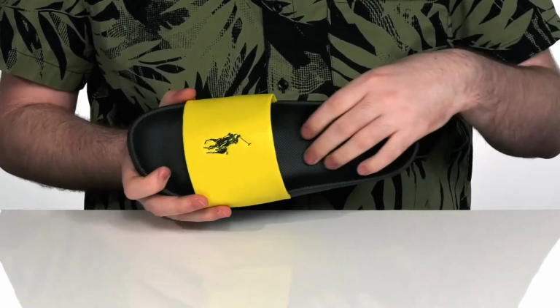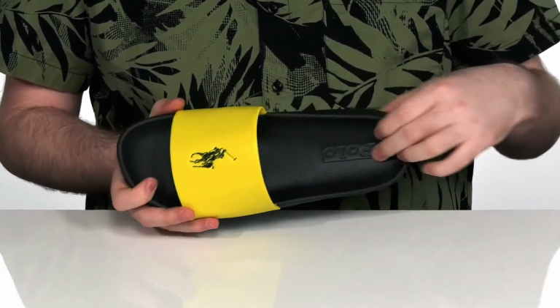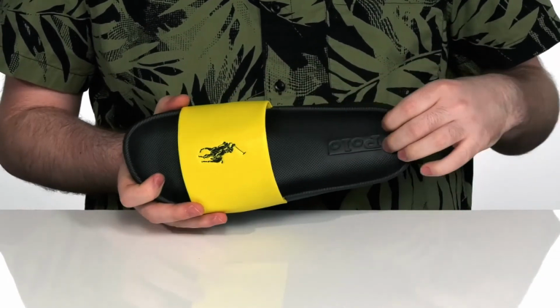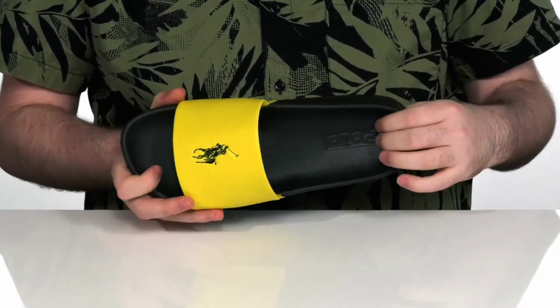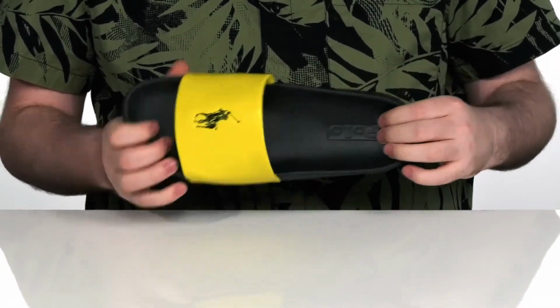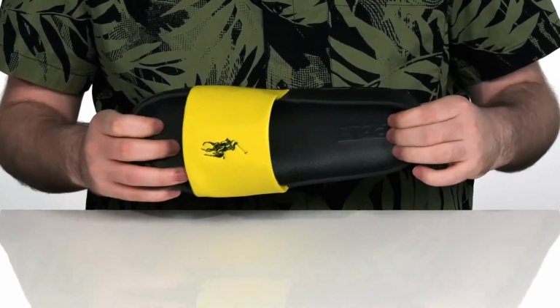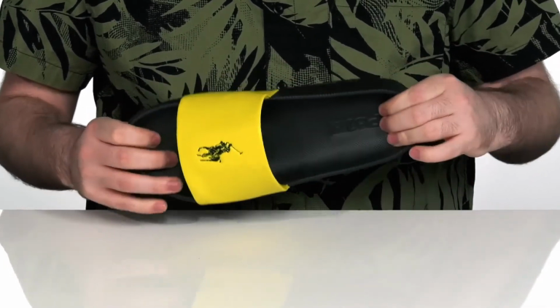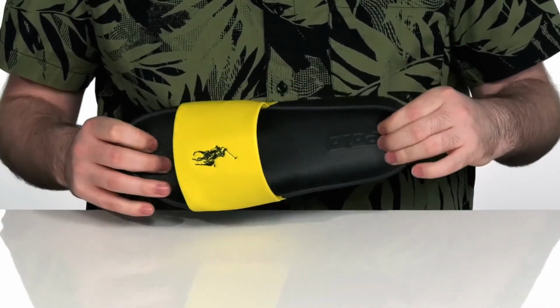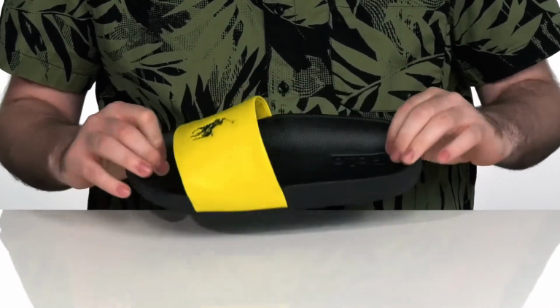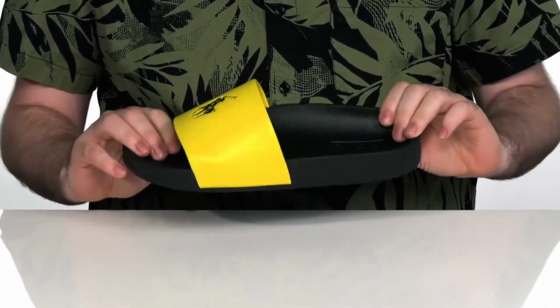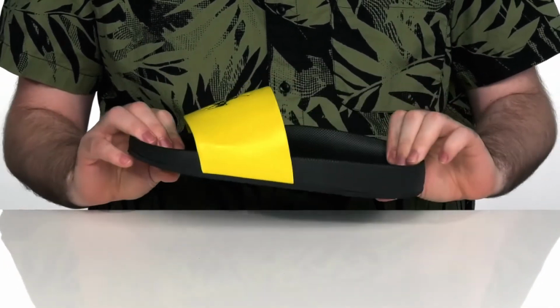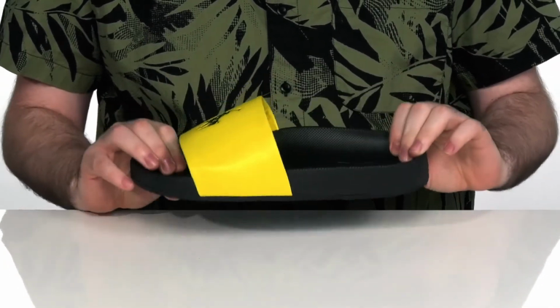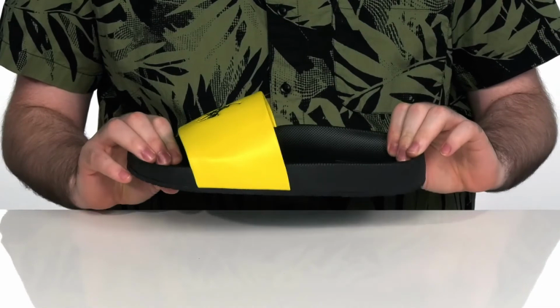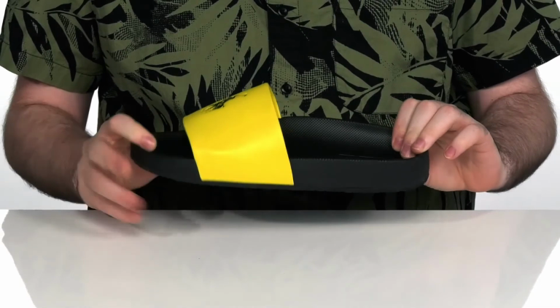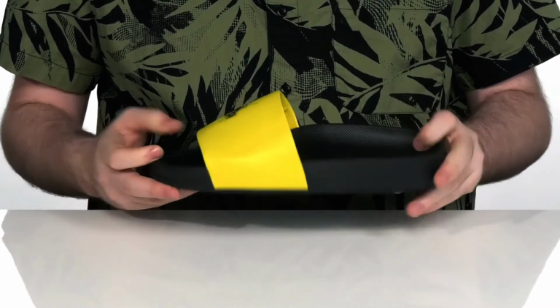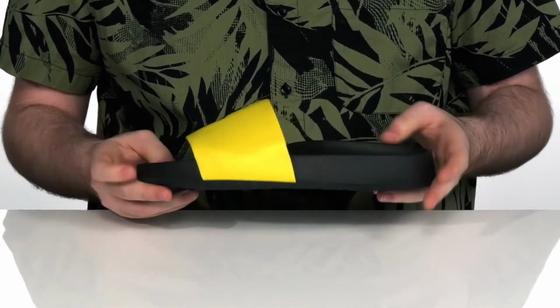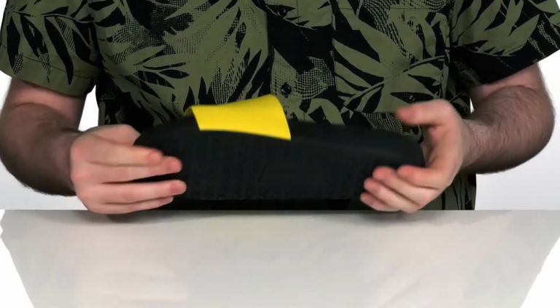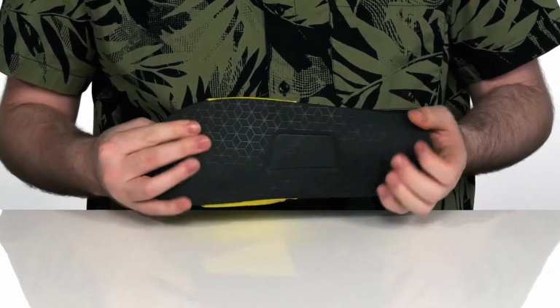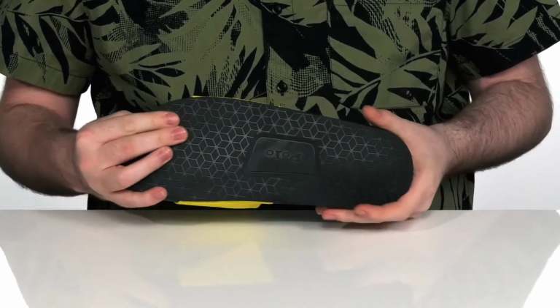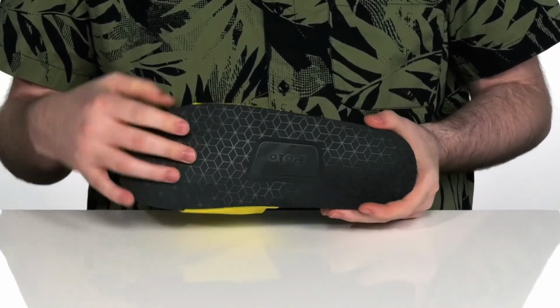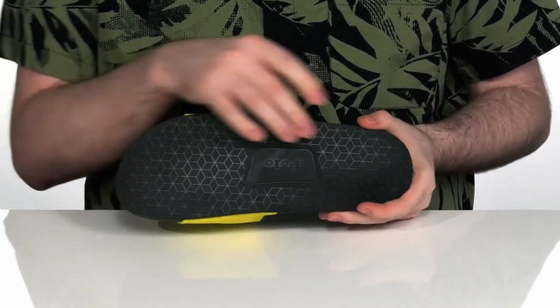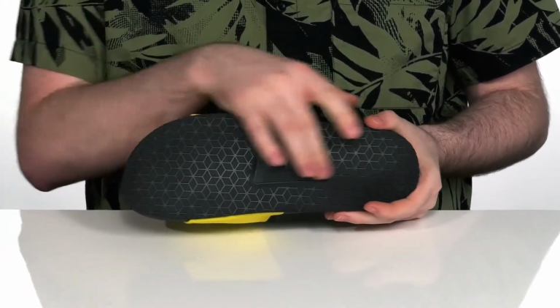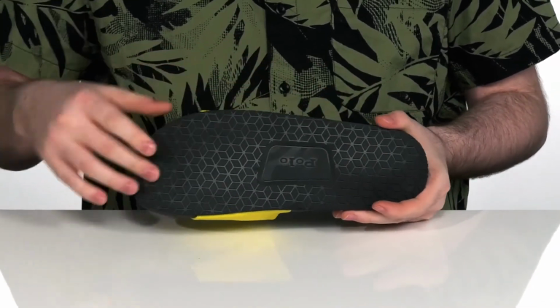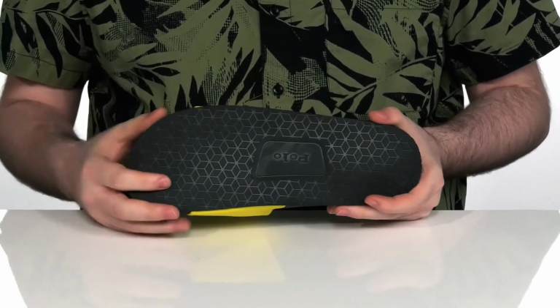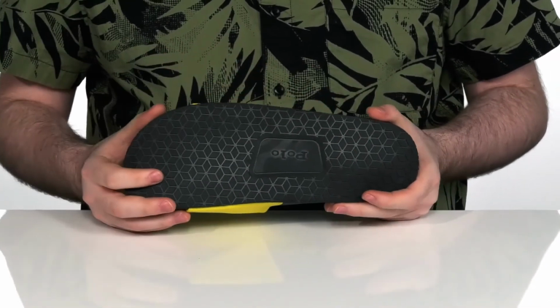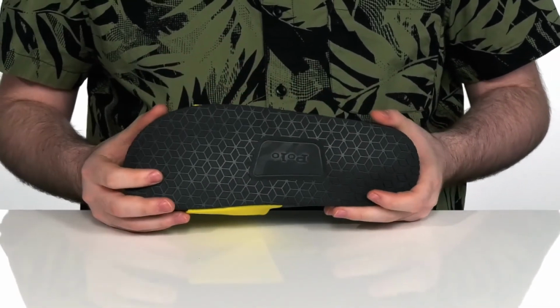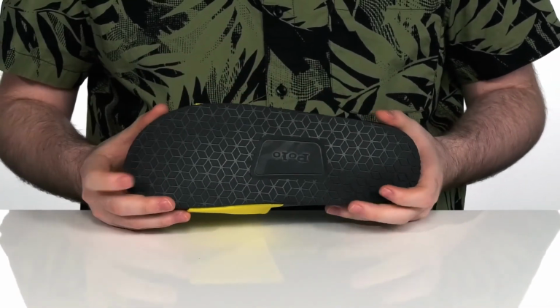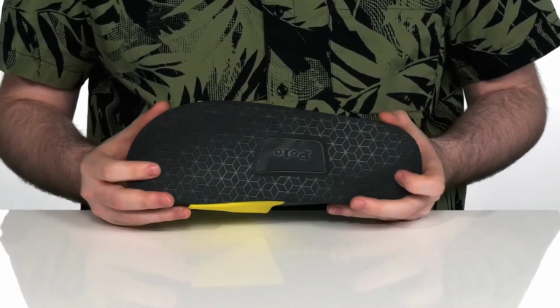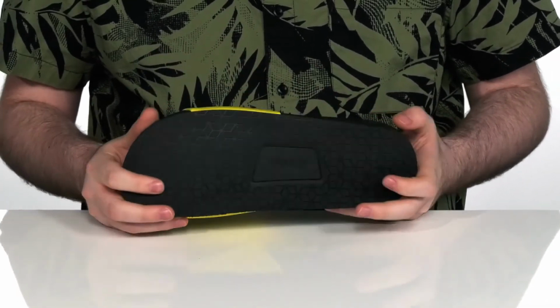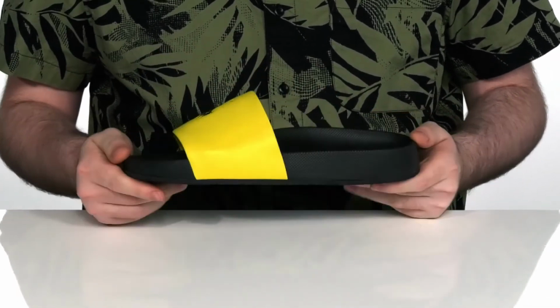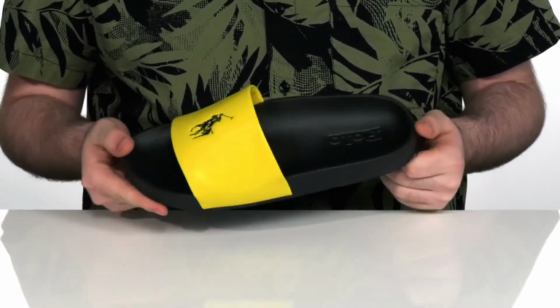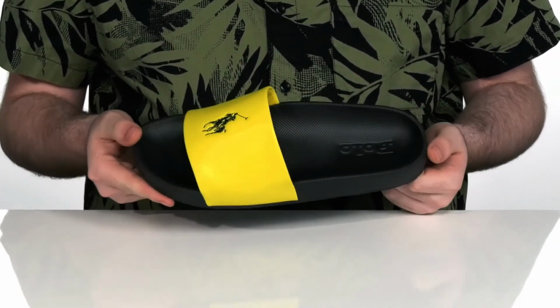Speaking of comfort, it has an arch support footbed made to support you a lot better. And this is on top of a durable synthetic outsole made to last a long time.